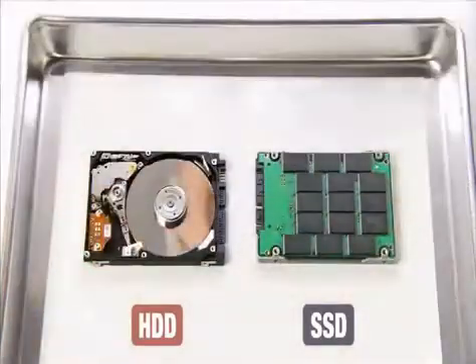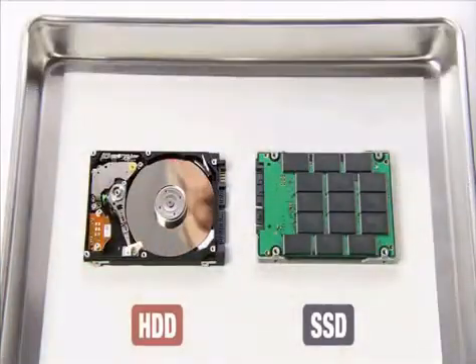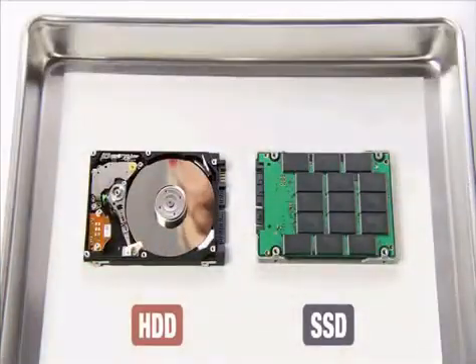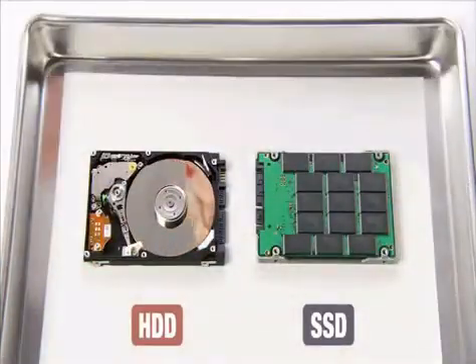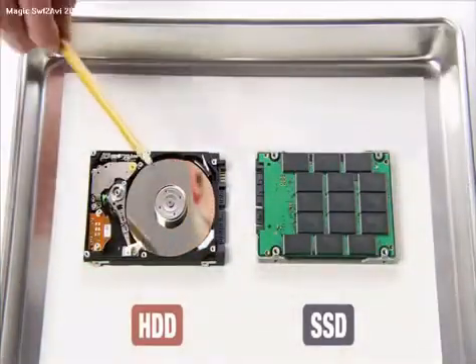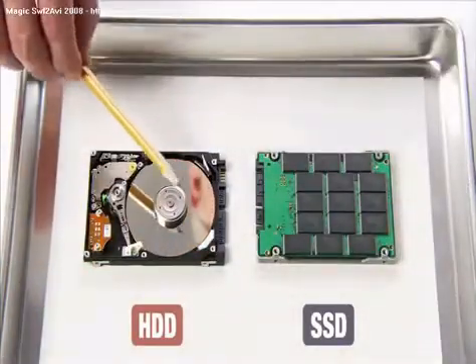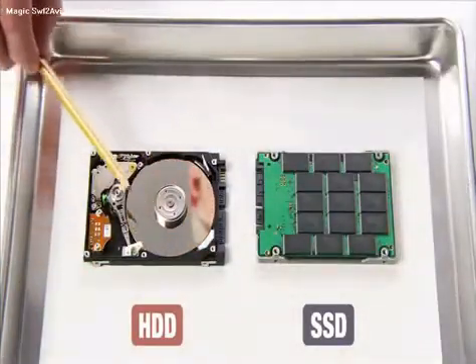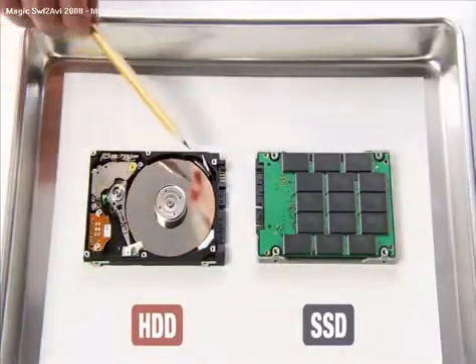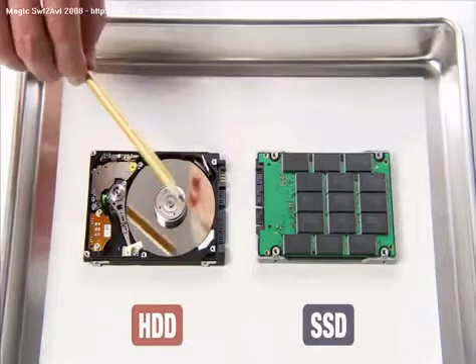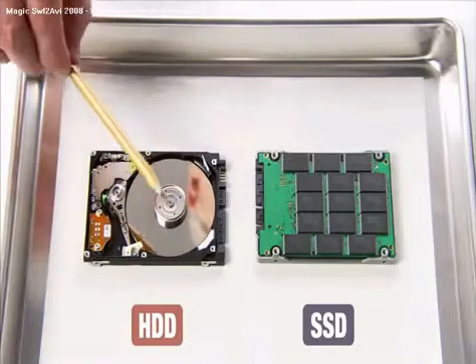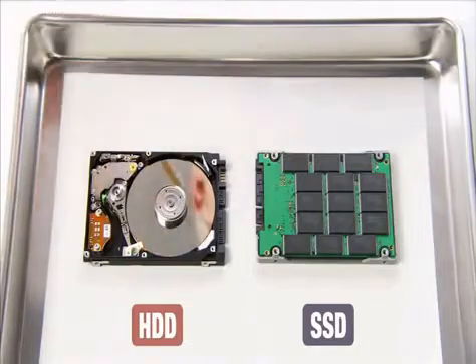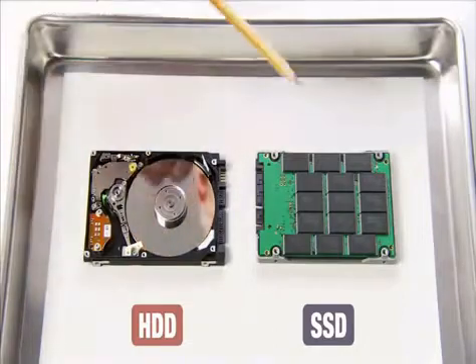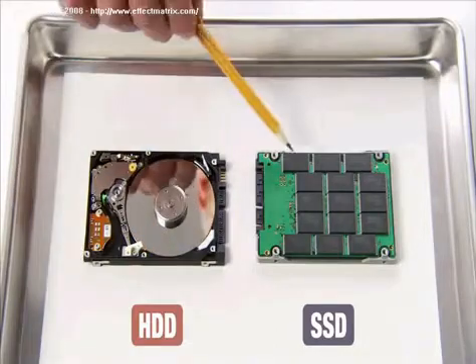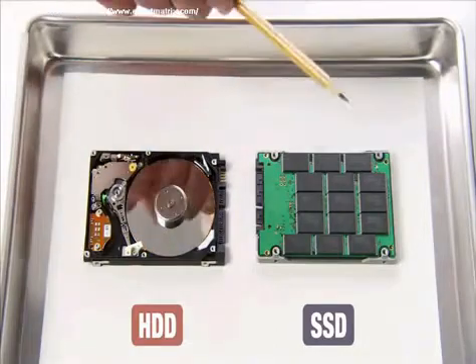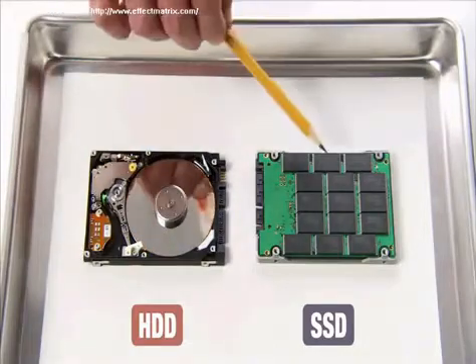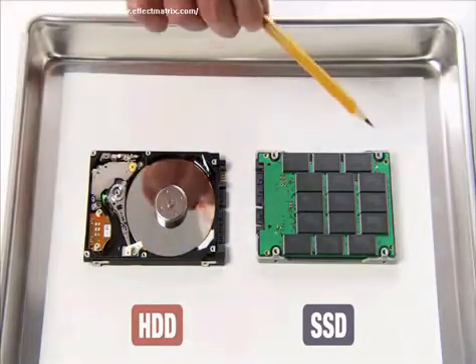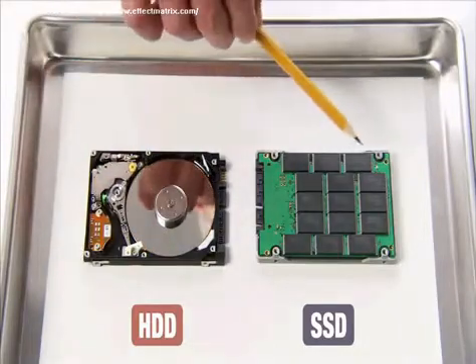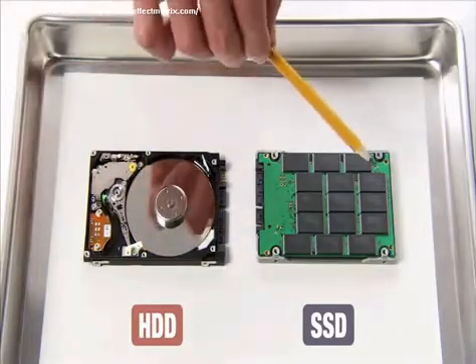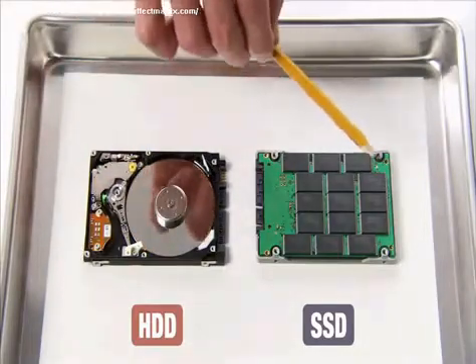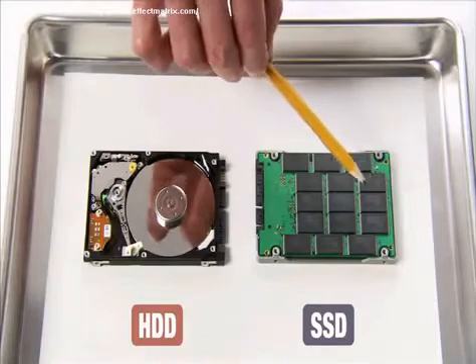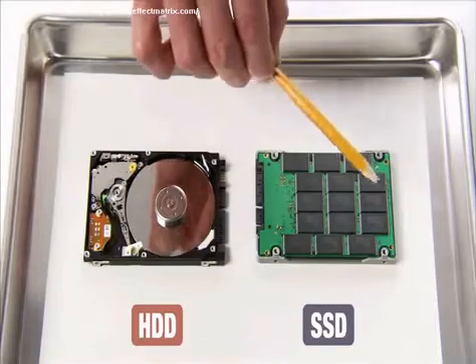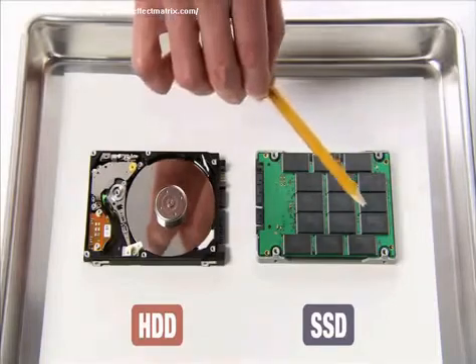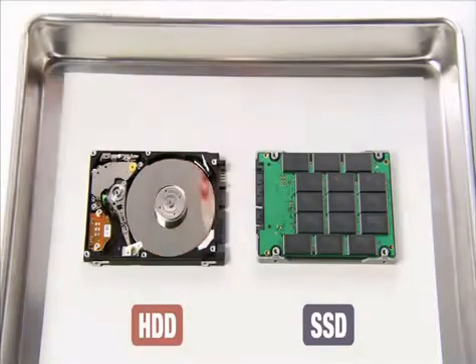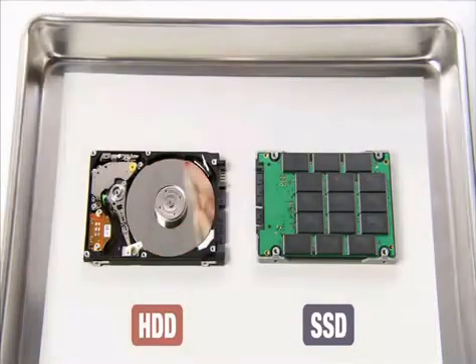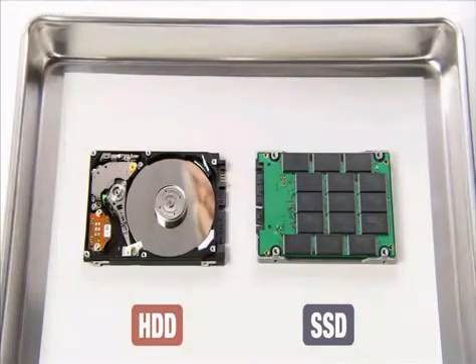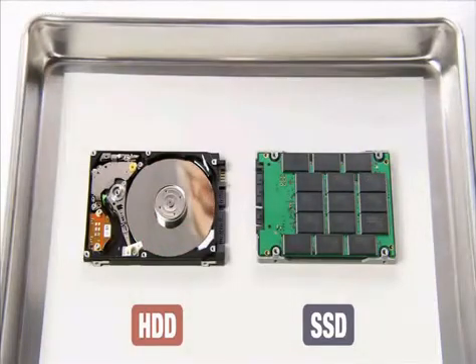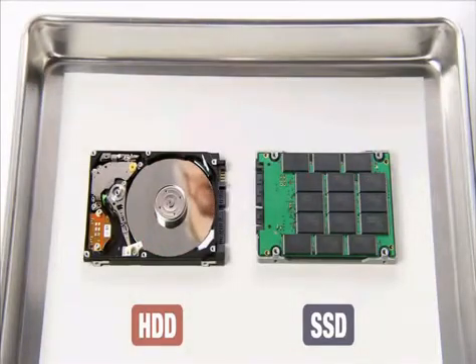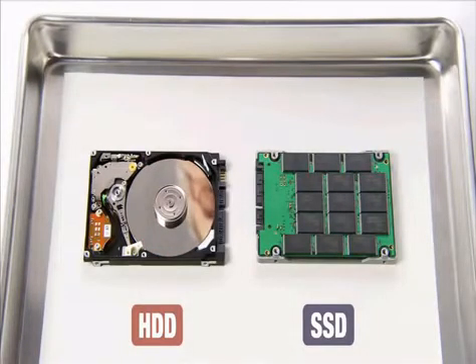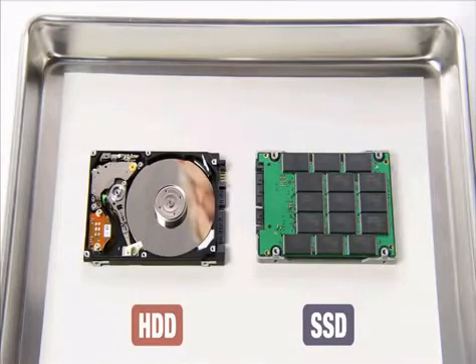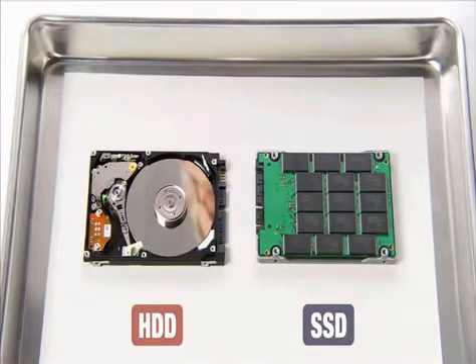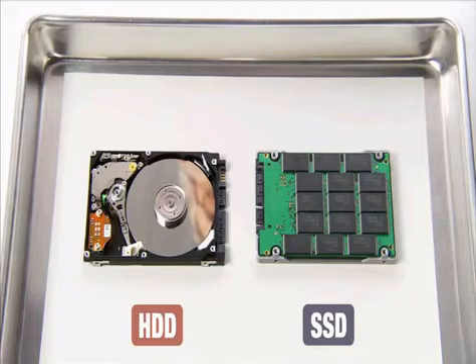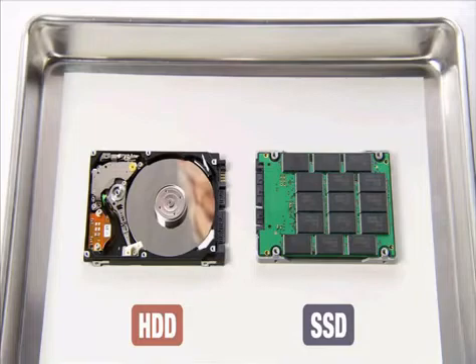Unlike traditional hard disk drives which use rotating disks, solid state drives or SSD use flash memory technology, which makes them 50% lighter than the conventional HDD, not to mention faster, more vibration resistant, and much more reliable.